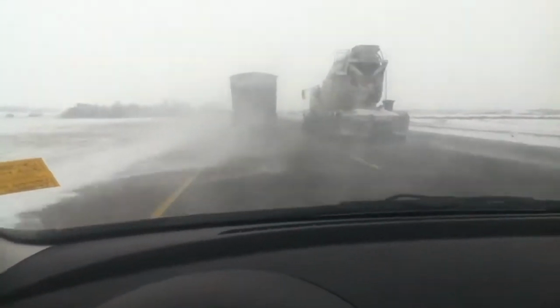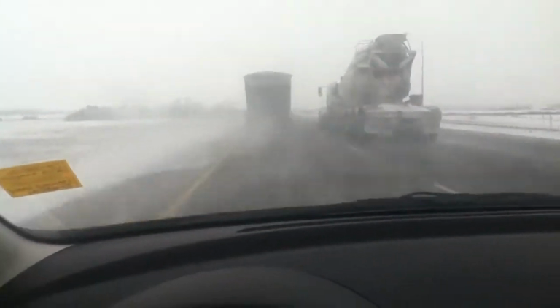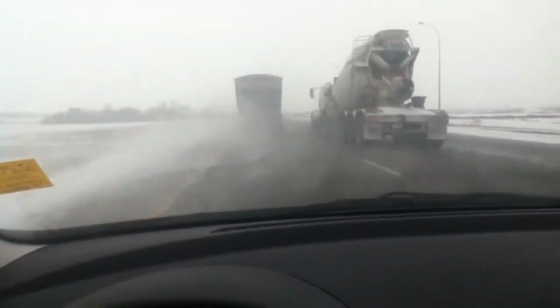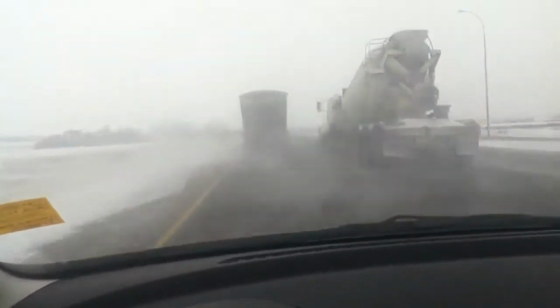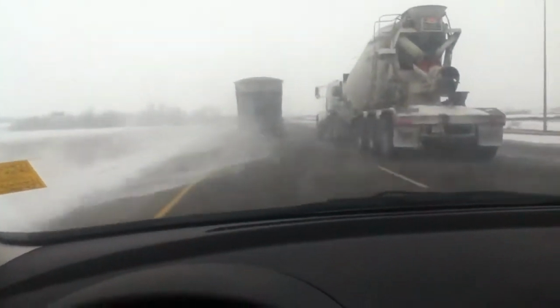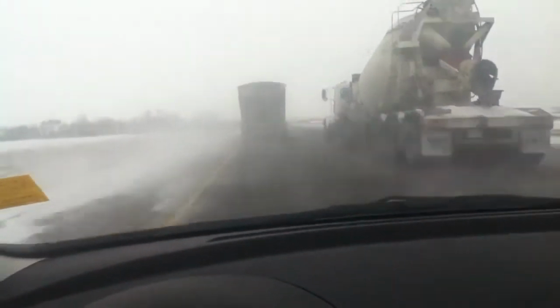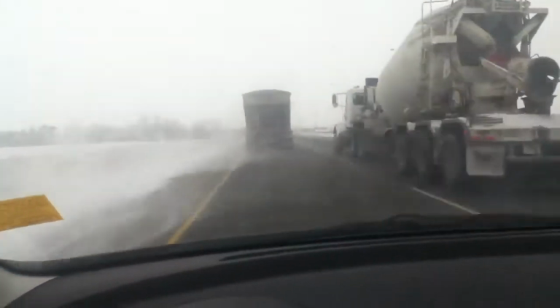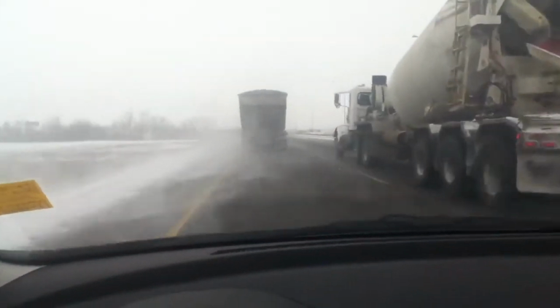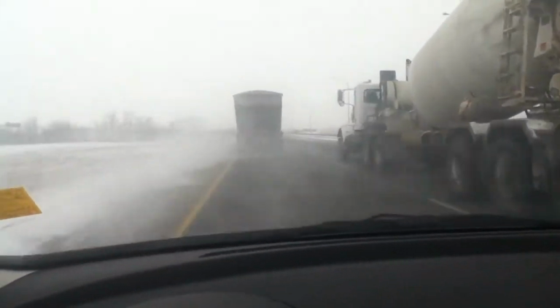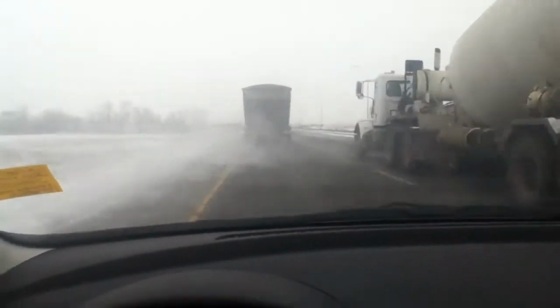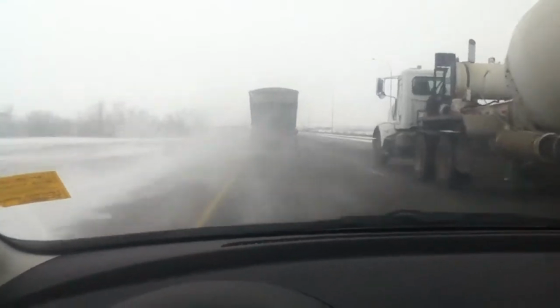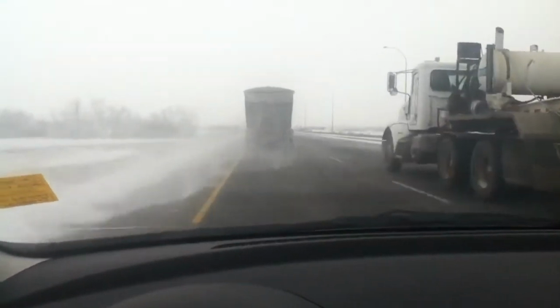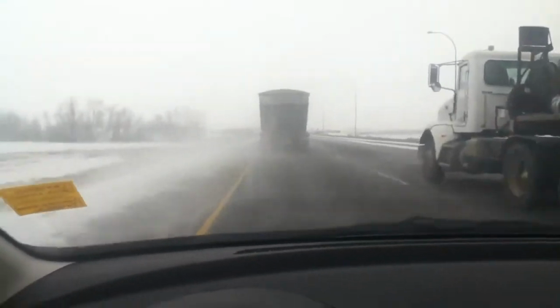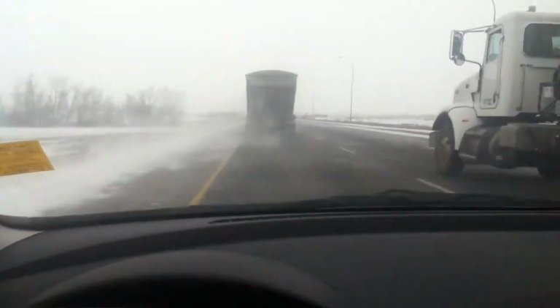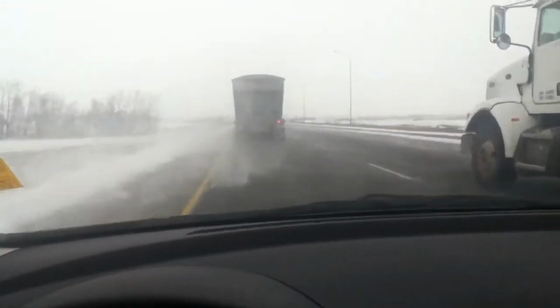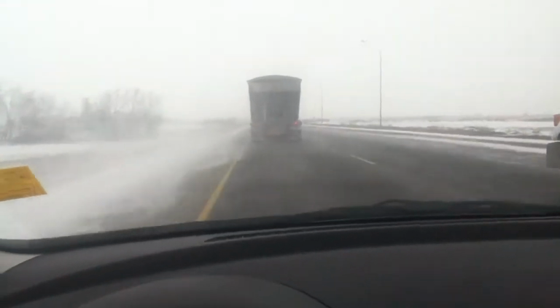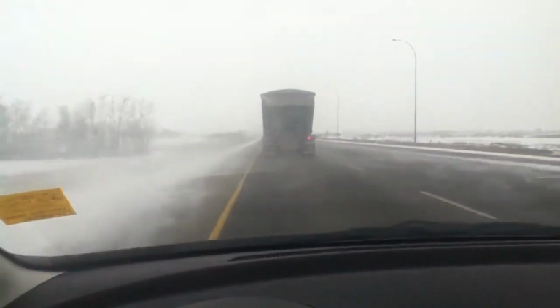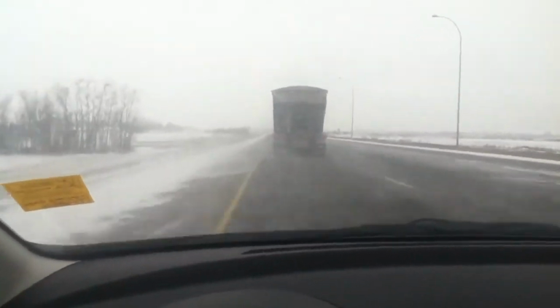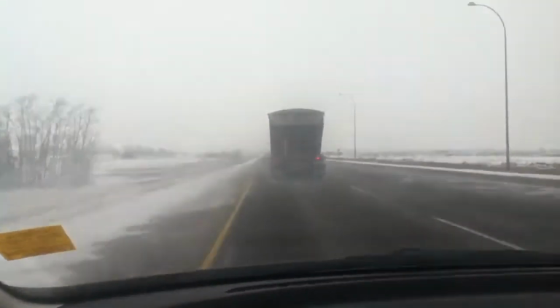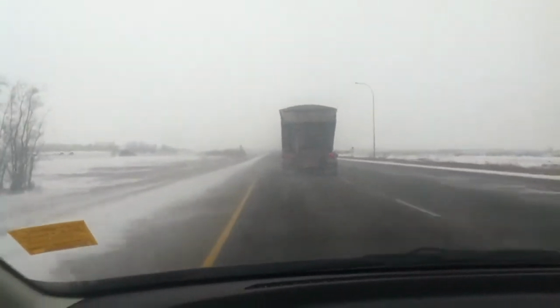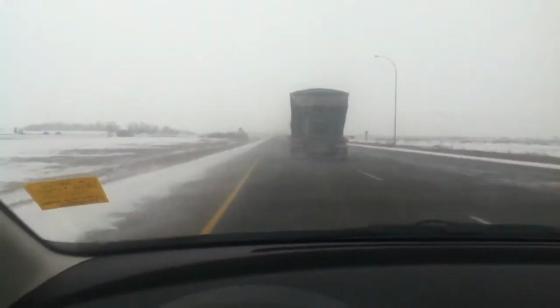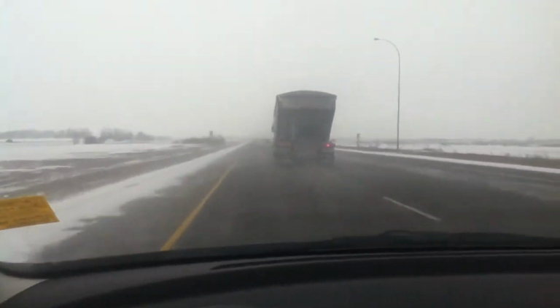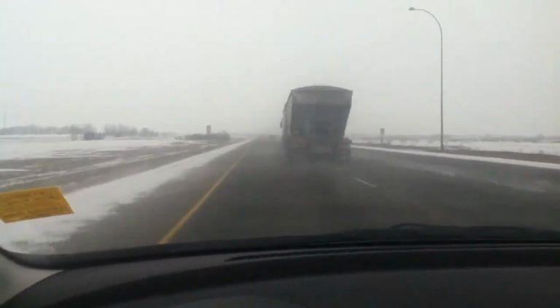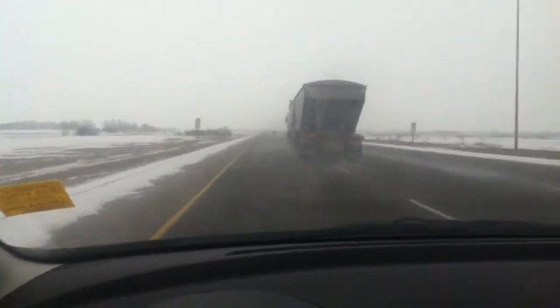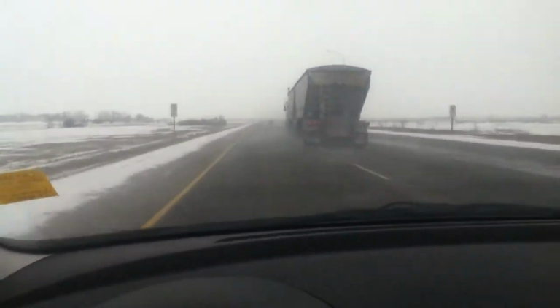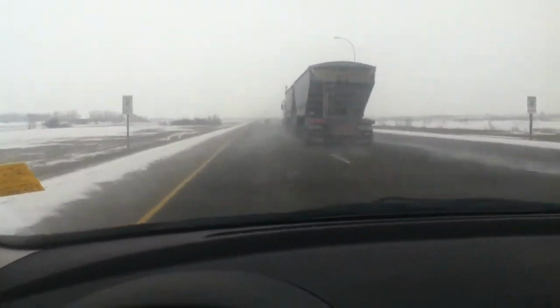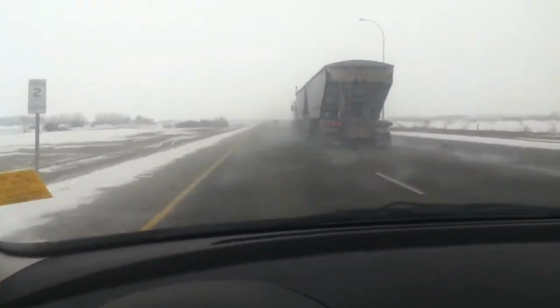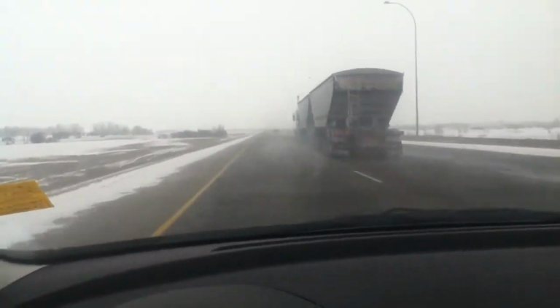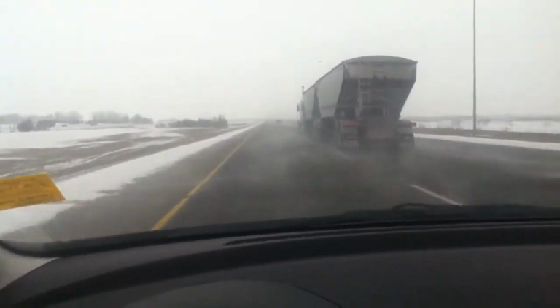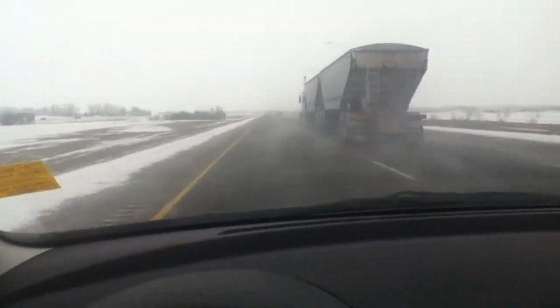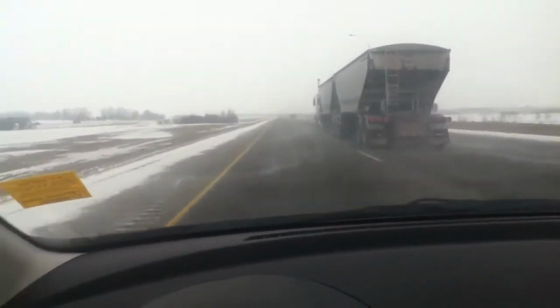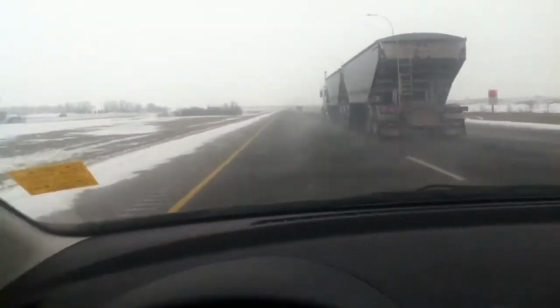Definitely better than that Chevy Aveo you were telling me about. Great handling, great in the winter, good in this wind. I'll be talking with you soon. Alright Cat, hope you're having a great day. Bye.